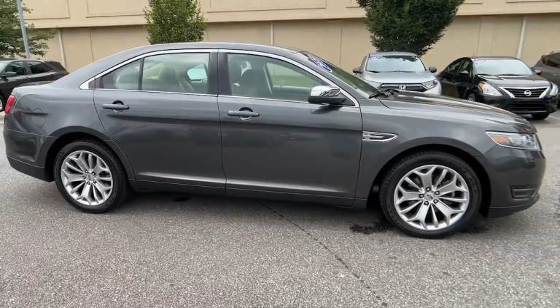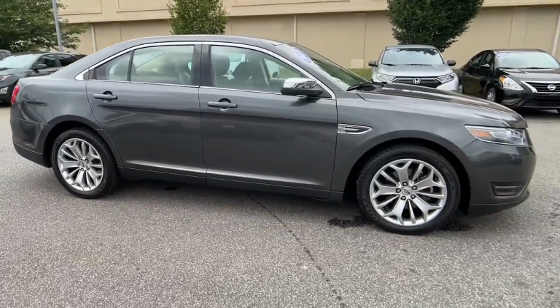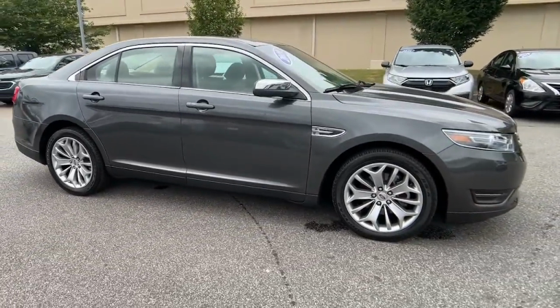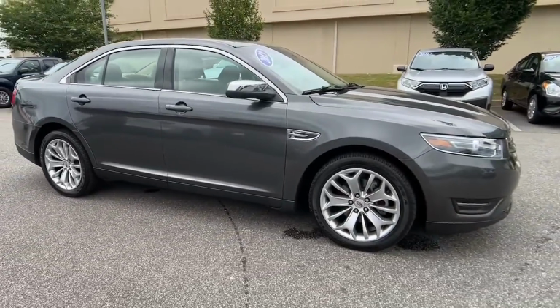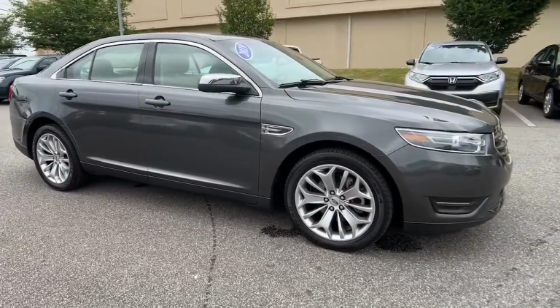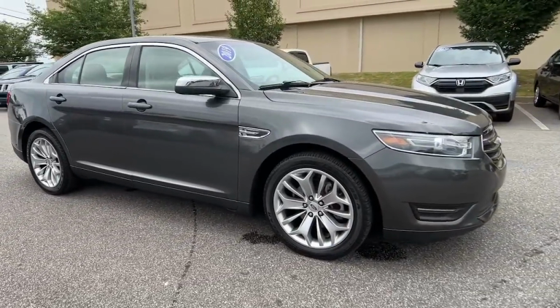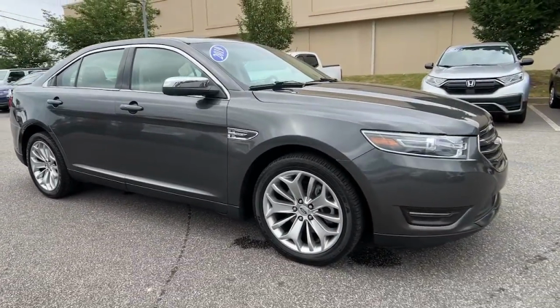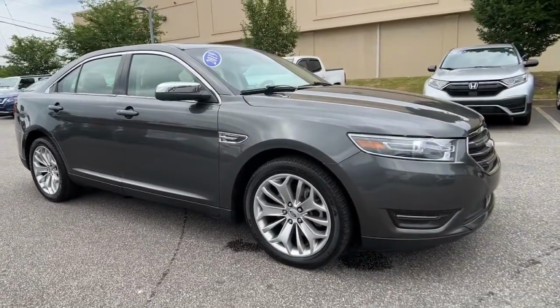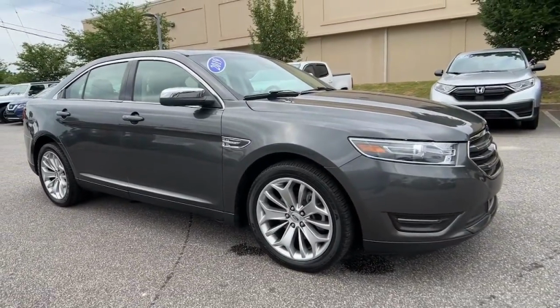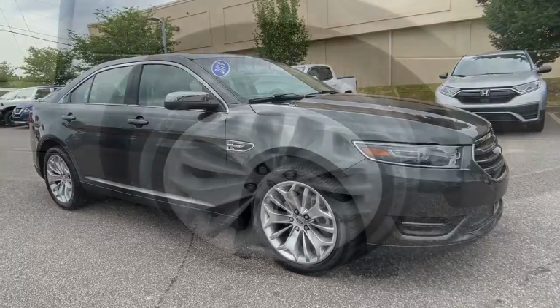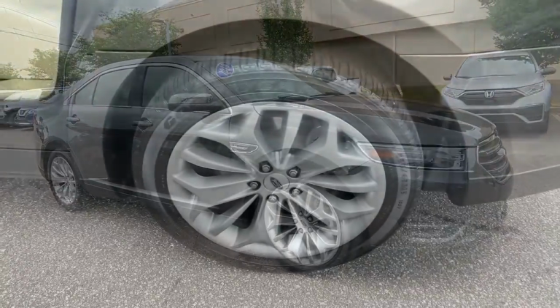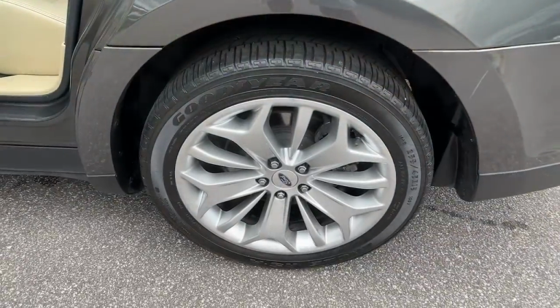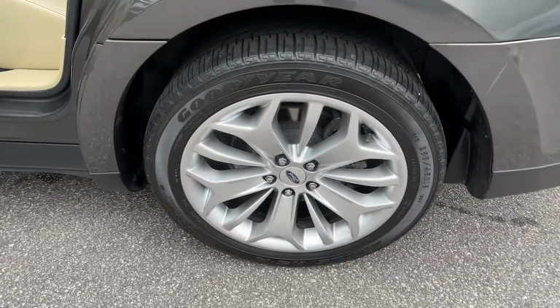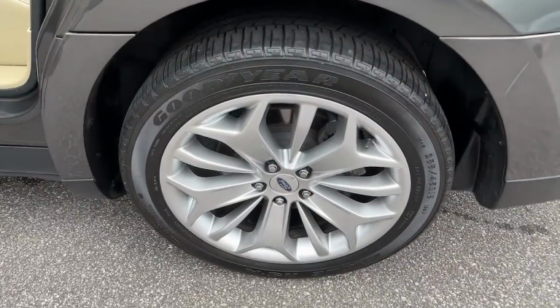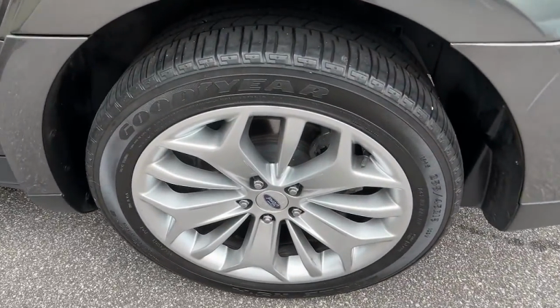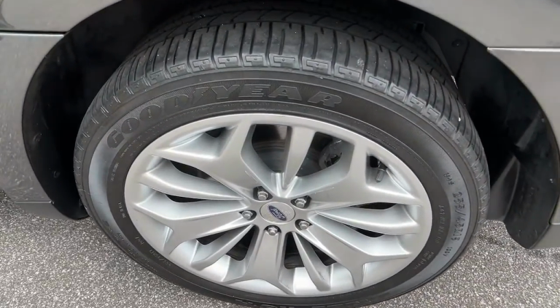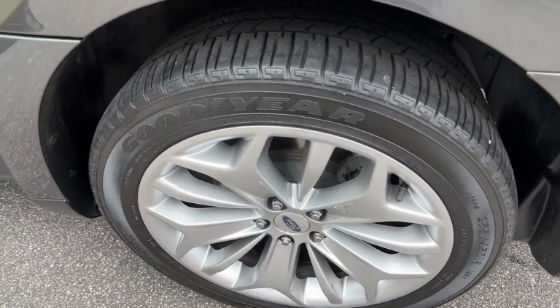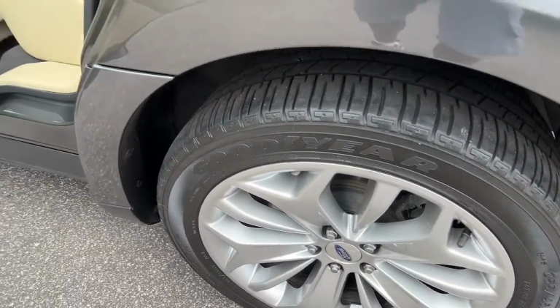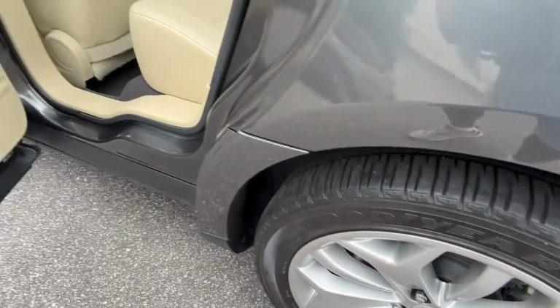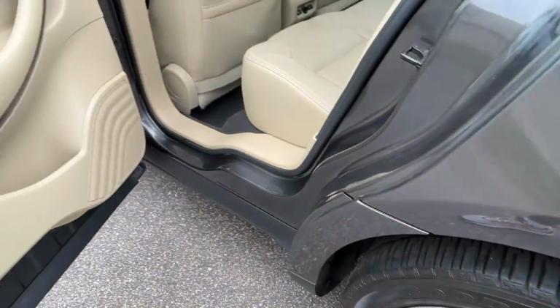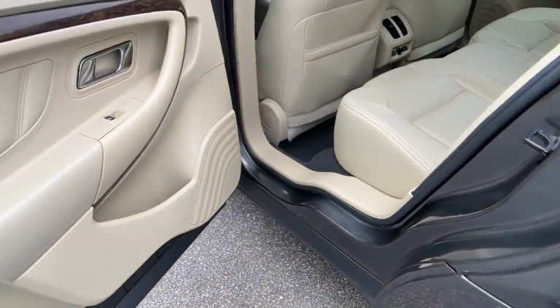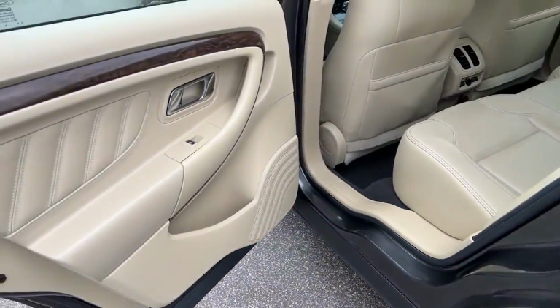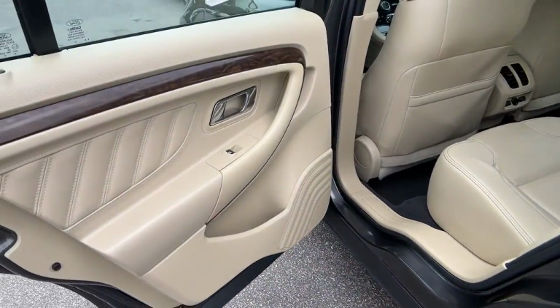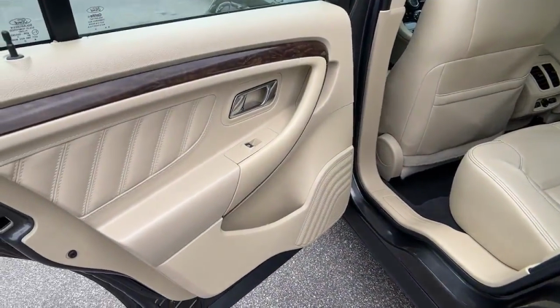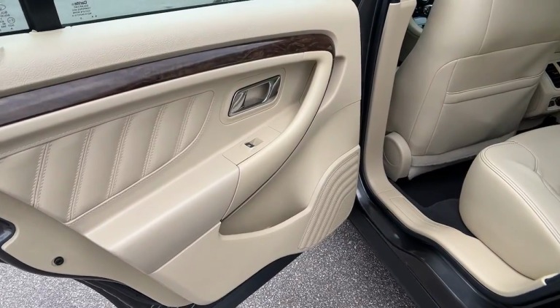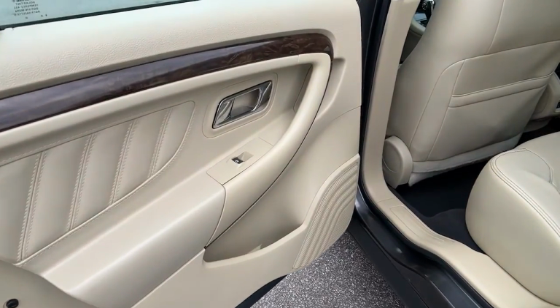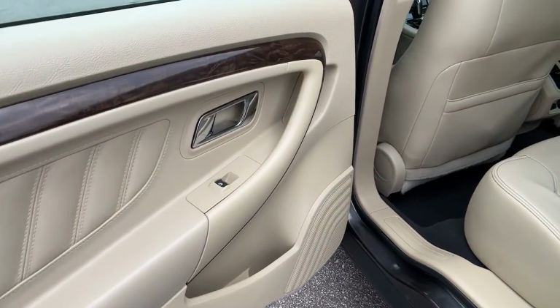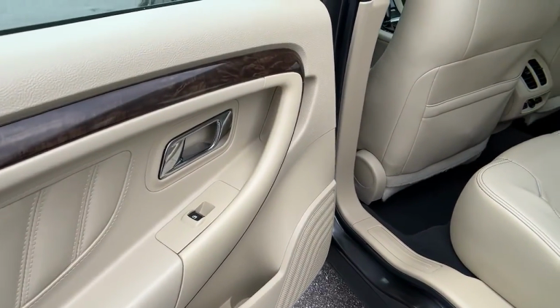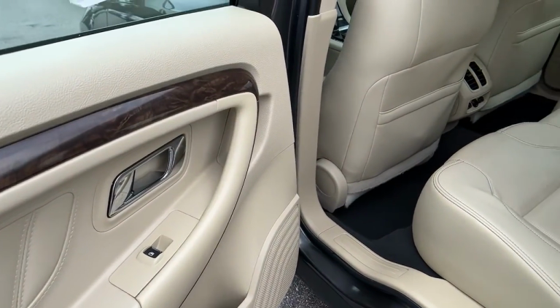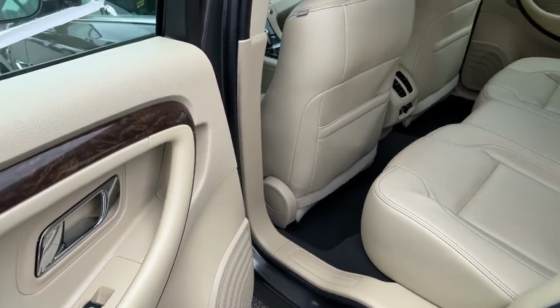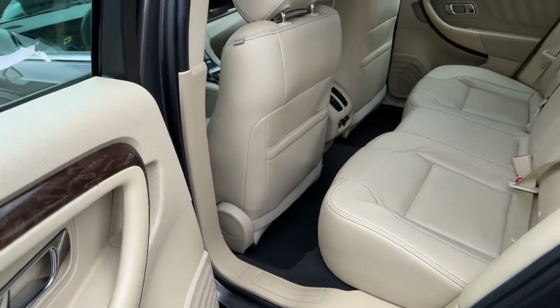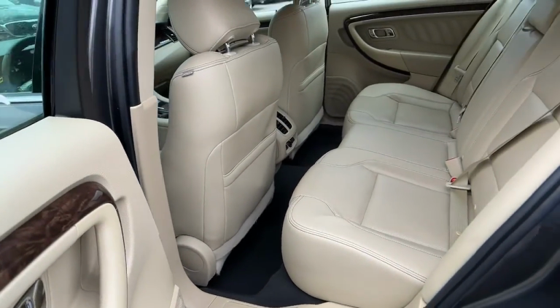These are just some of the great options this vehicle comes with: keyless entry, heated mirrors, keyless start, heated rear seat, wood grain interior trim, power passenger seat.